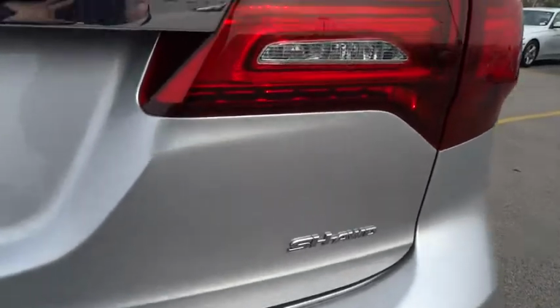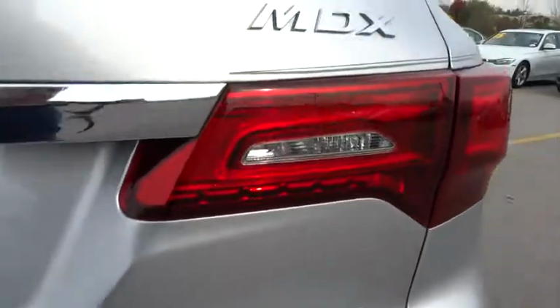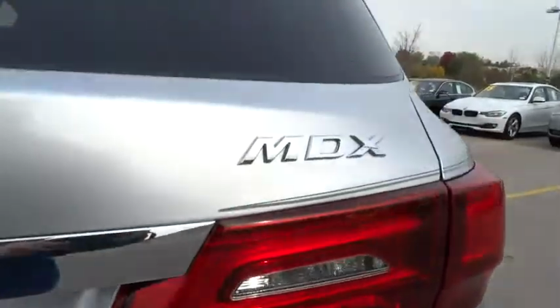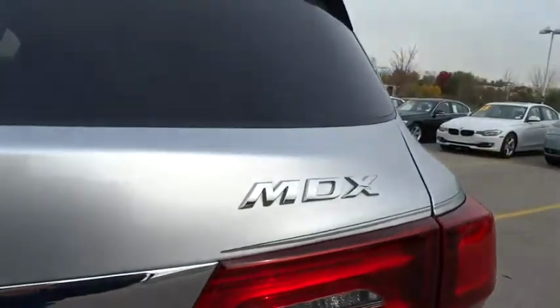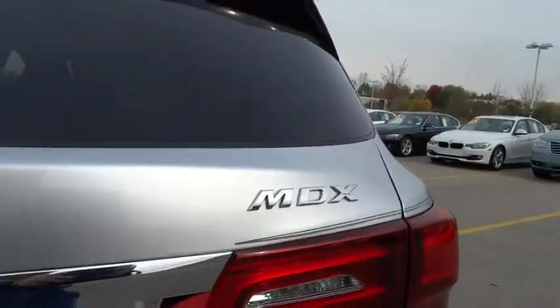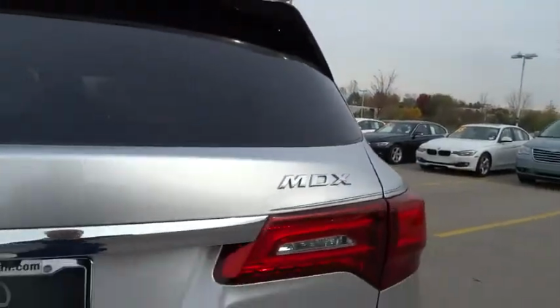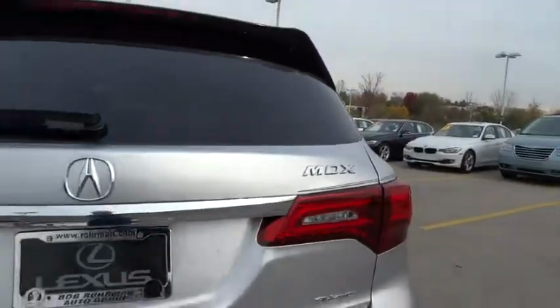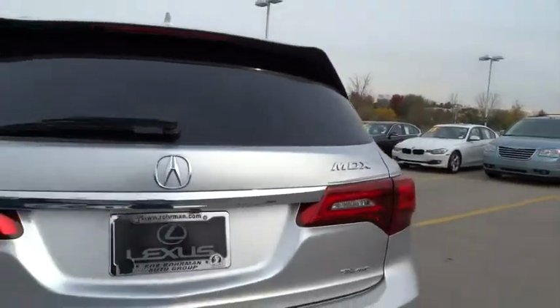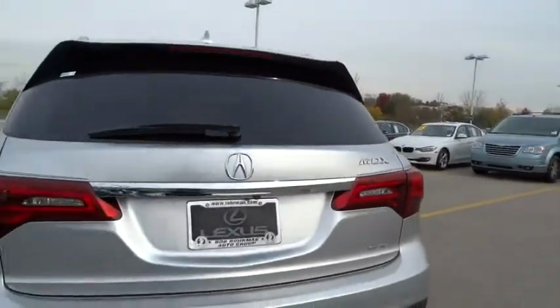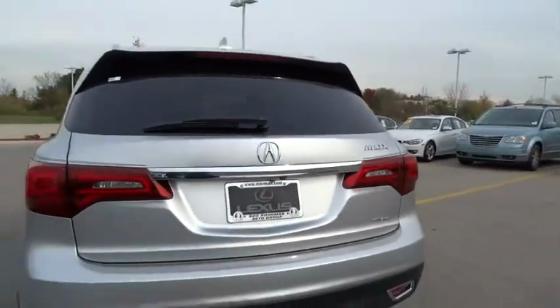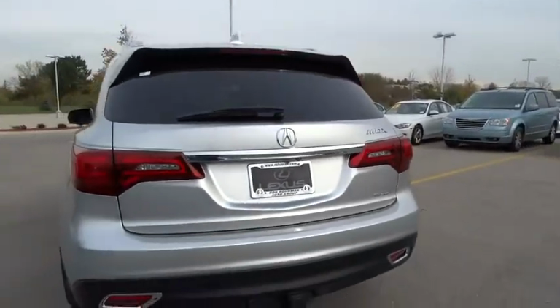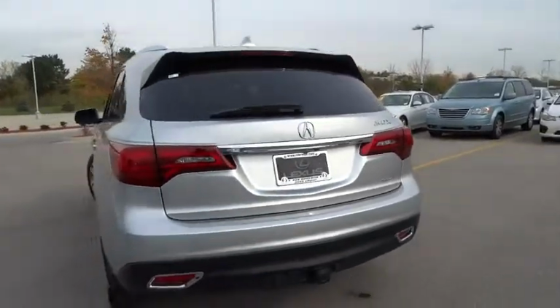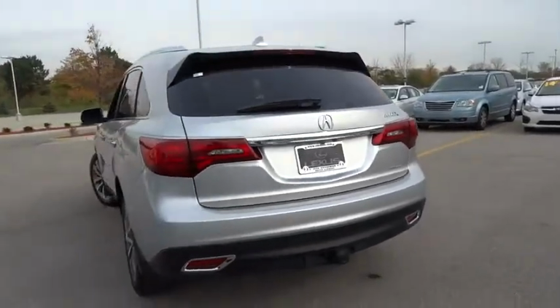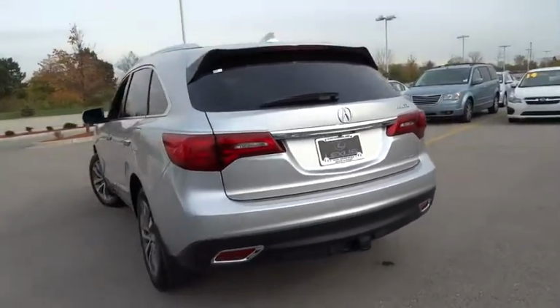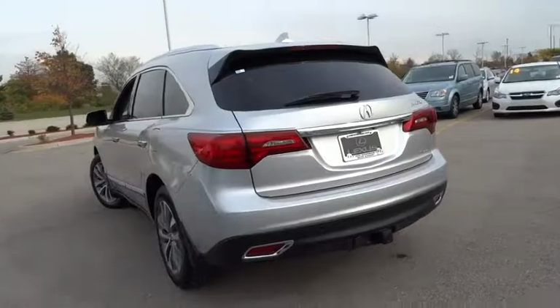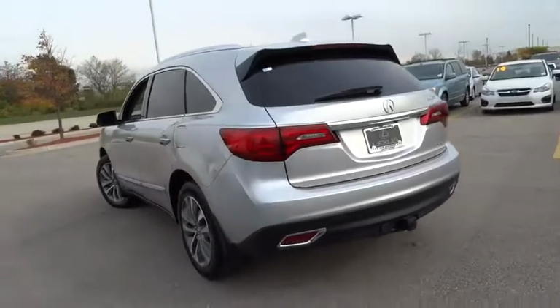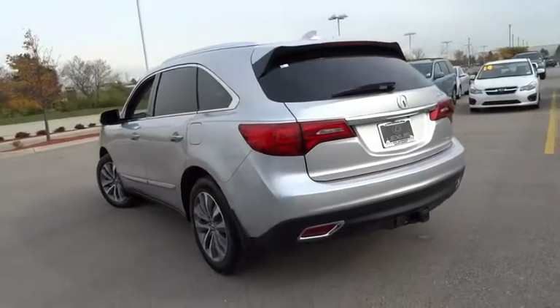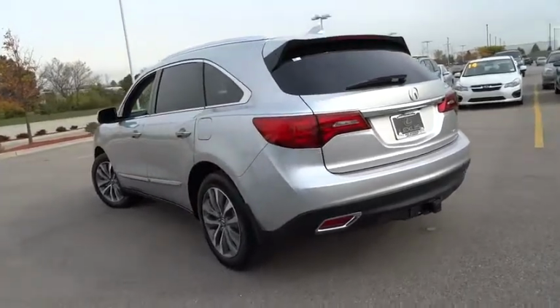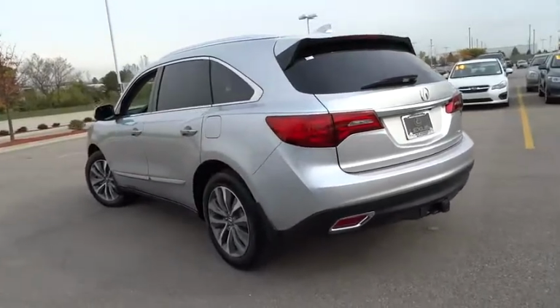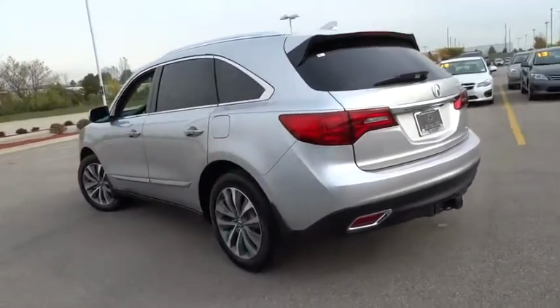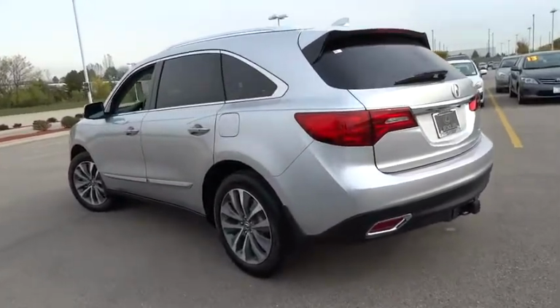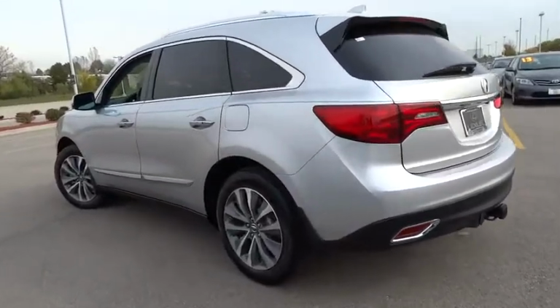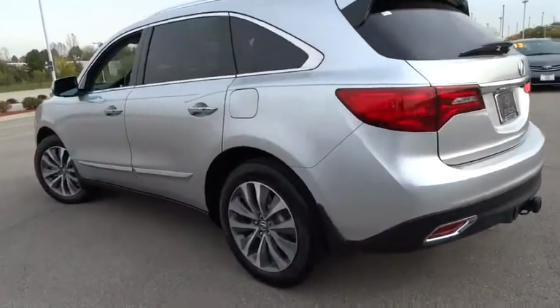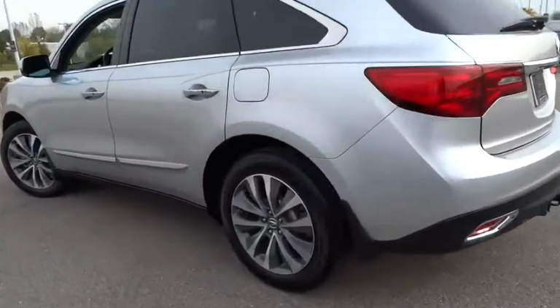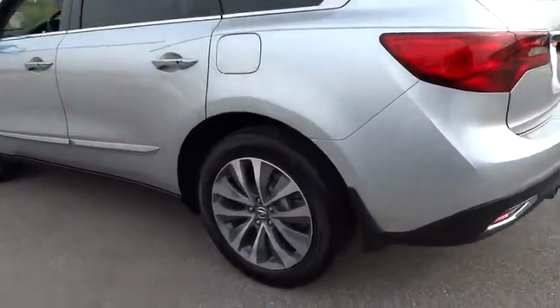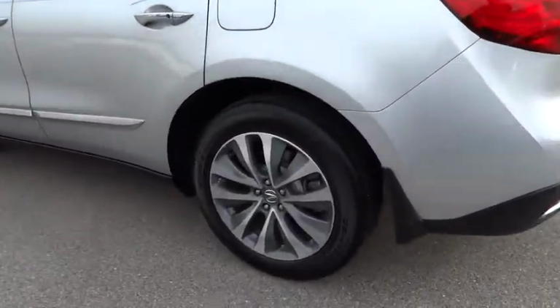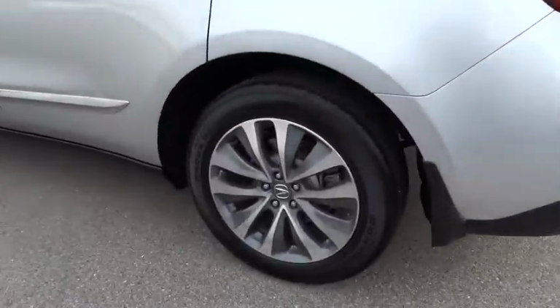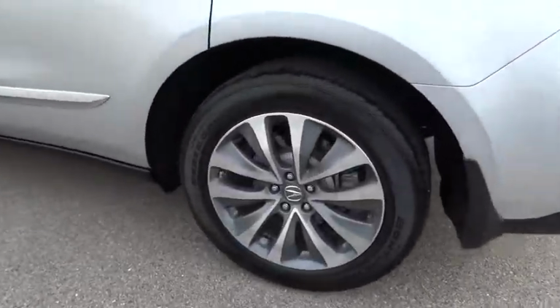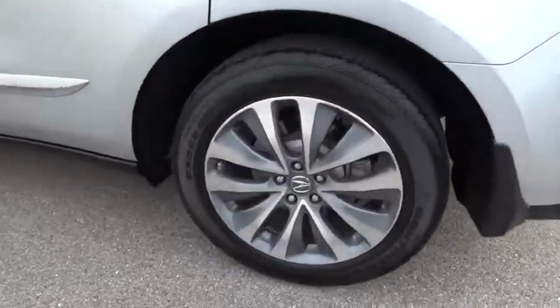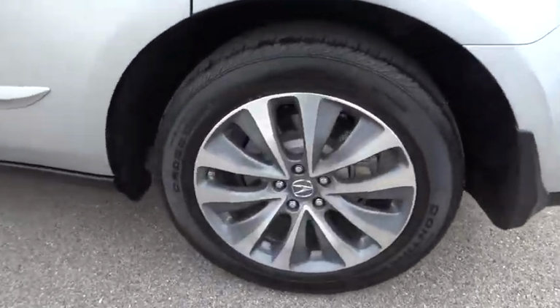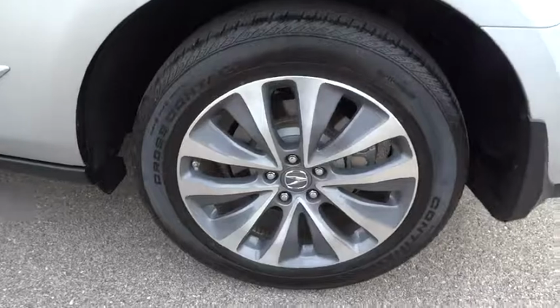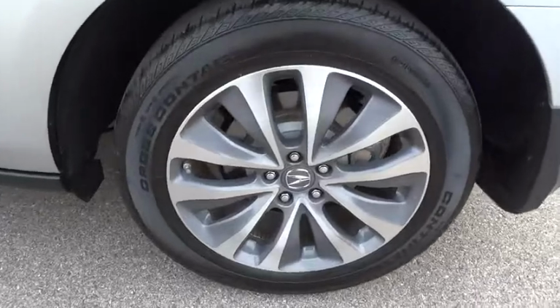Backup camera, steering wheel audio controls, leather-wrapped steering wheel, moonroof, Bluetooth, power steering, adjustable steering wheel, cruise control, keyless start, and floor mats.